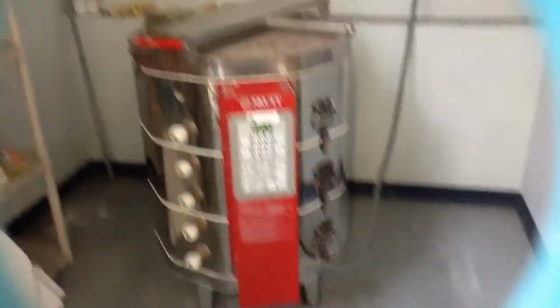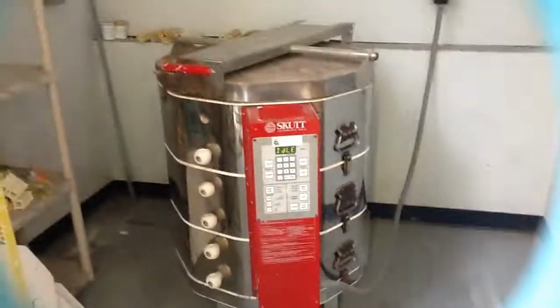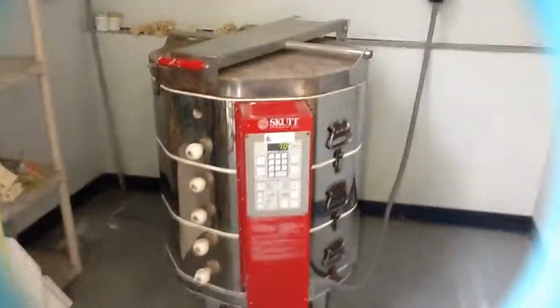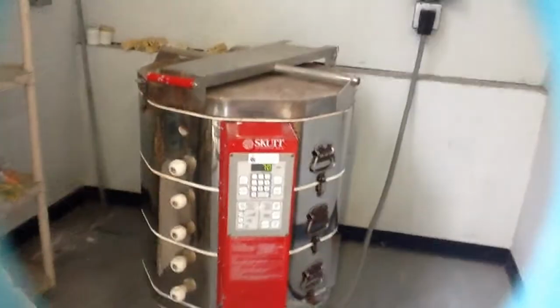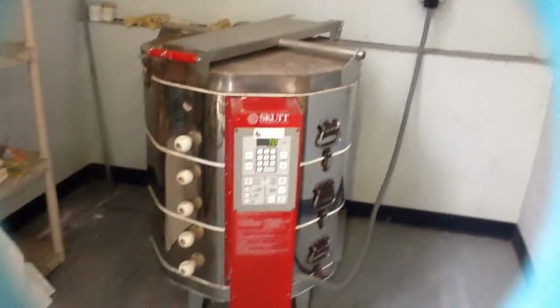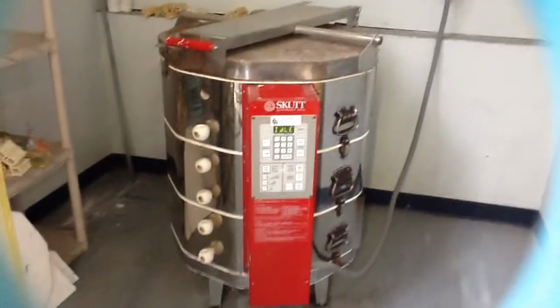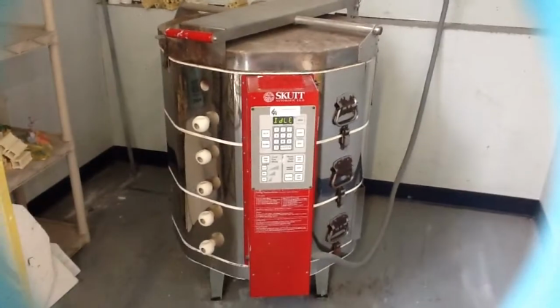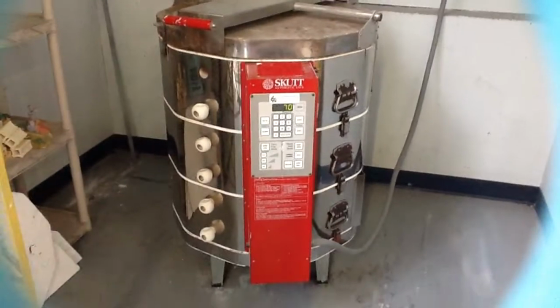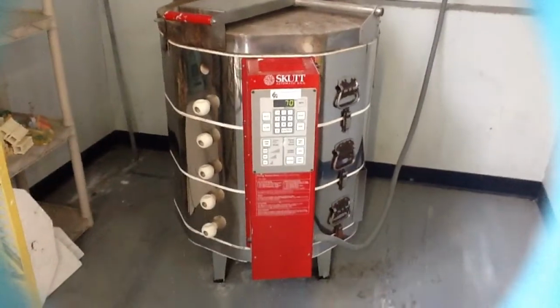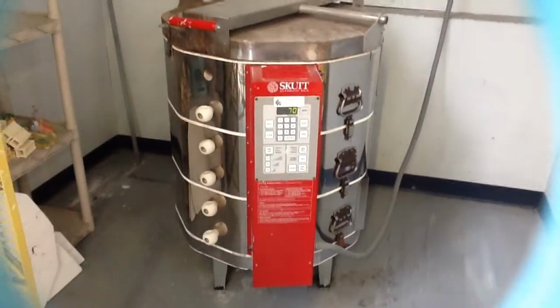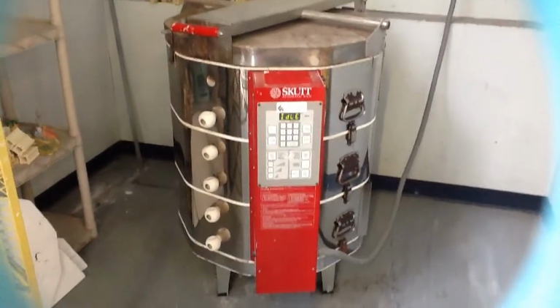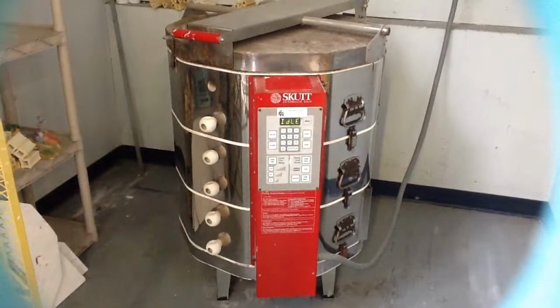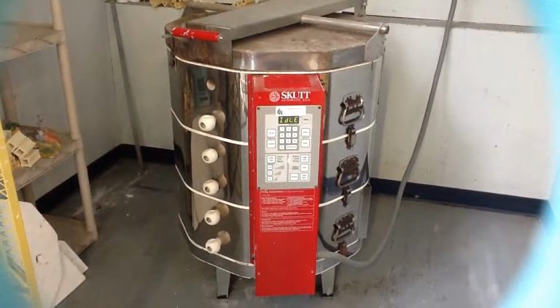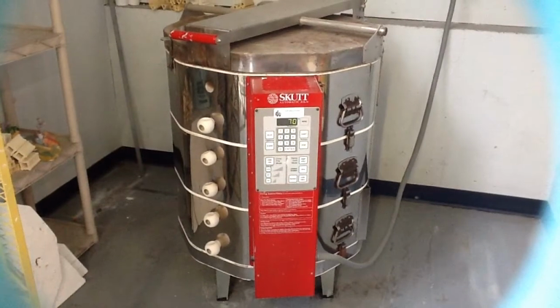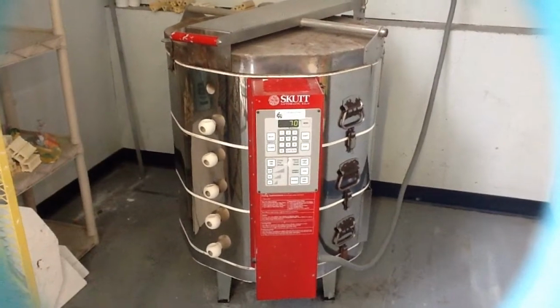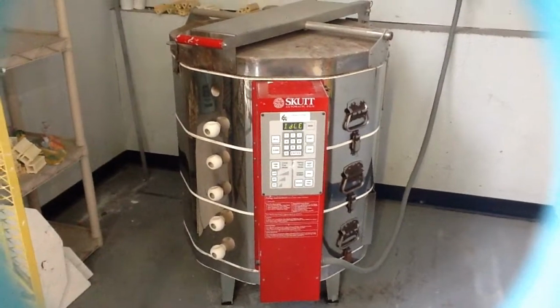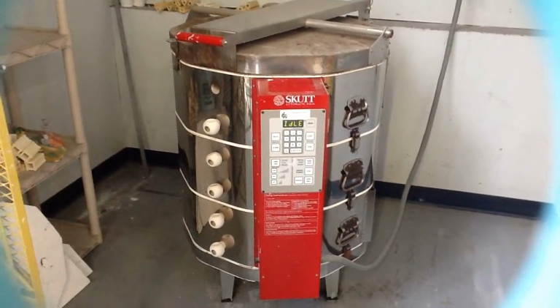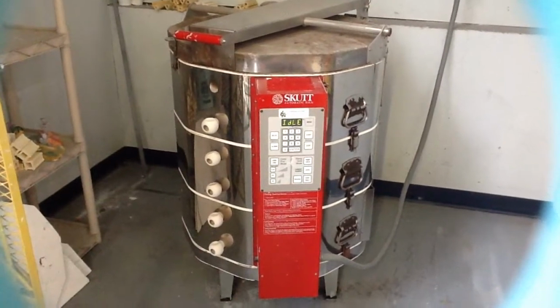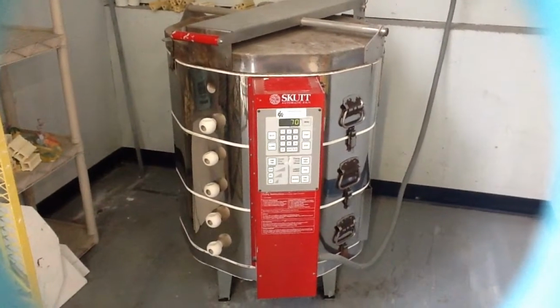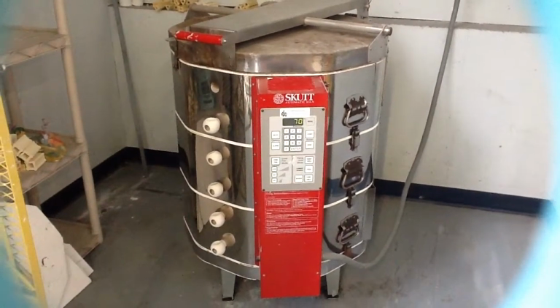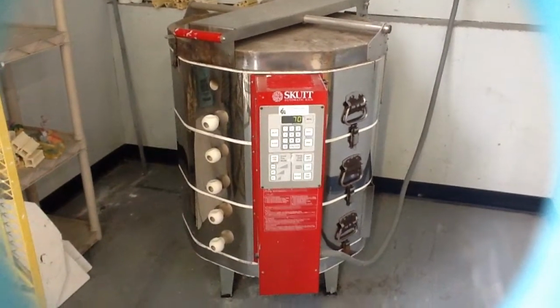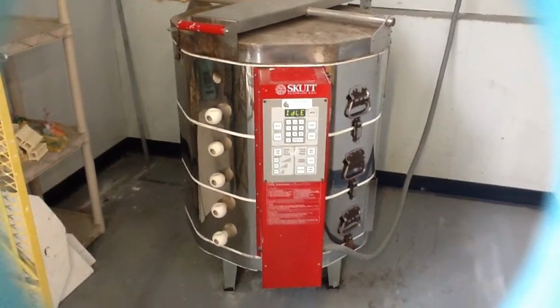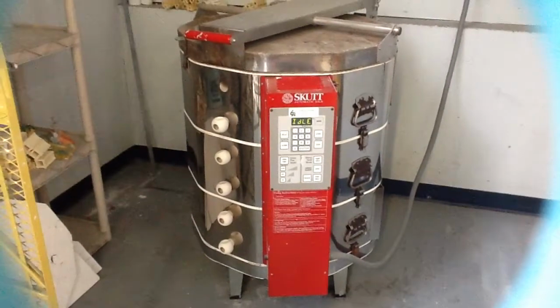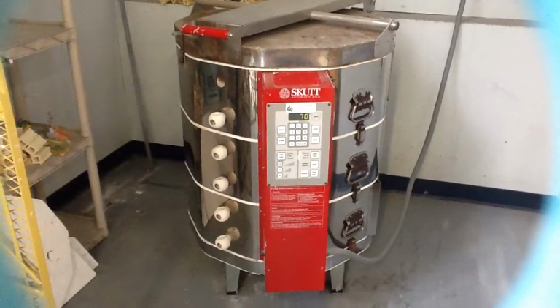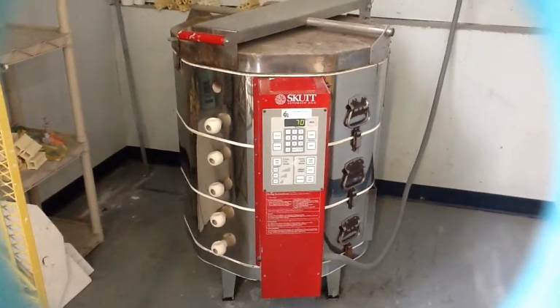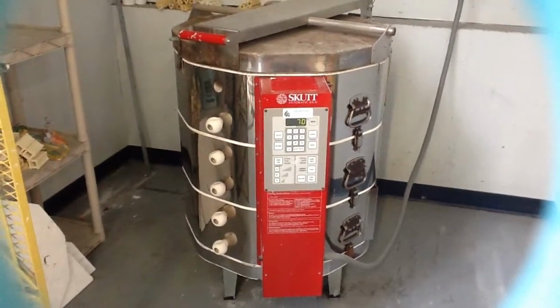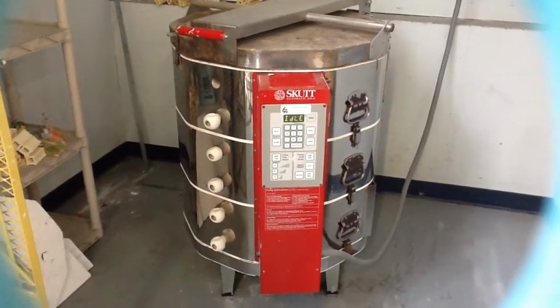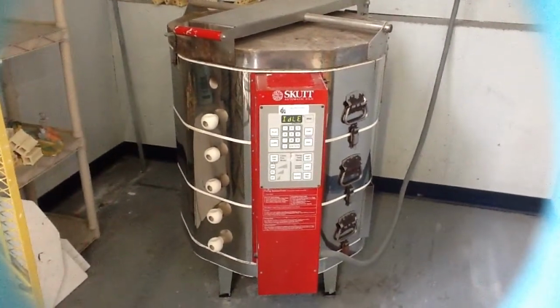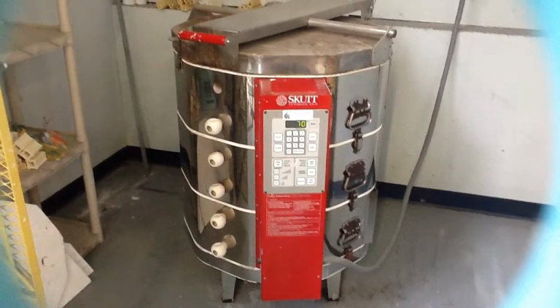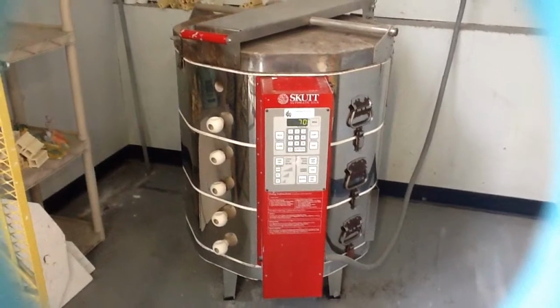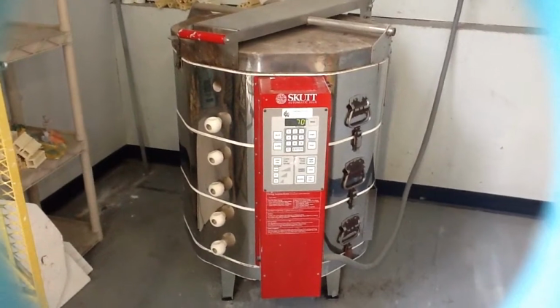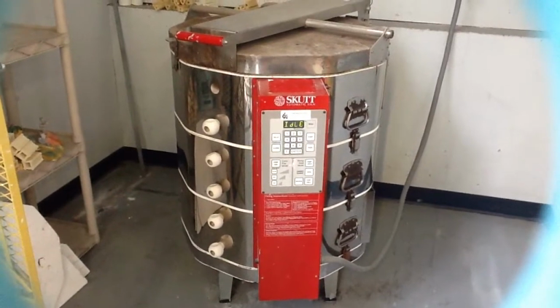Welcome to Feeney's Studio. Today we're going to talk about firing and loading an electric kiln and how to make sure that you're doing all of these things properly and safely.